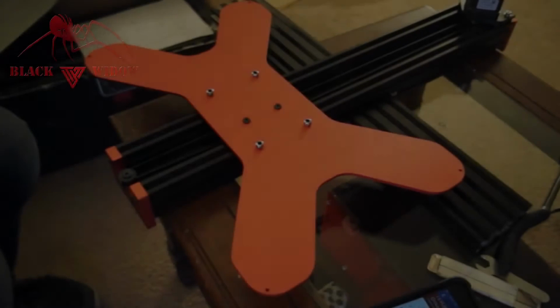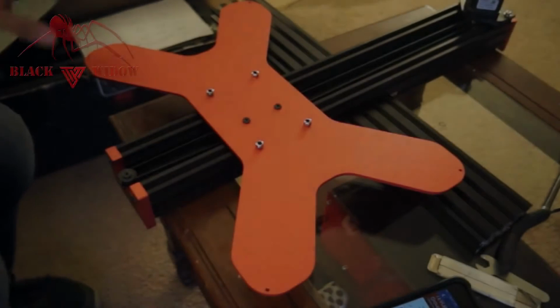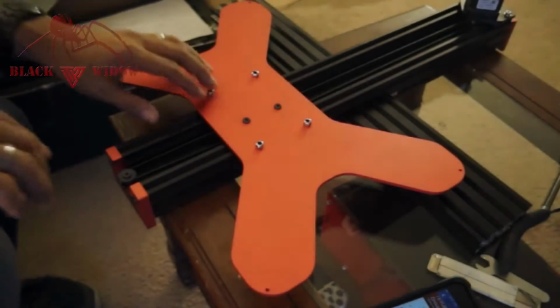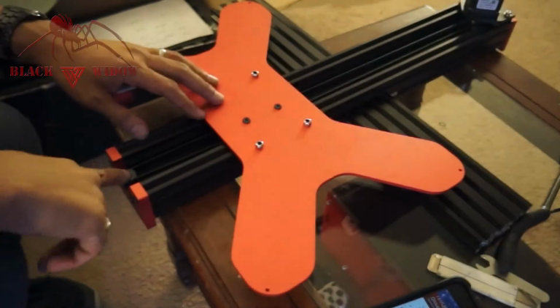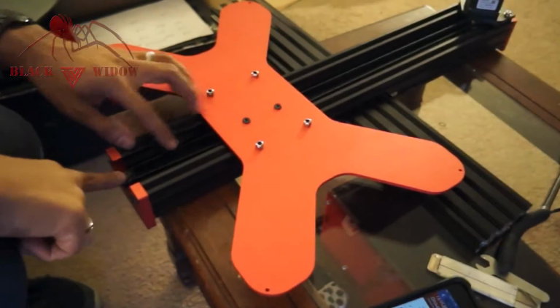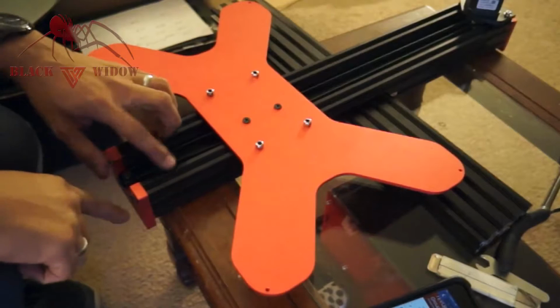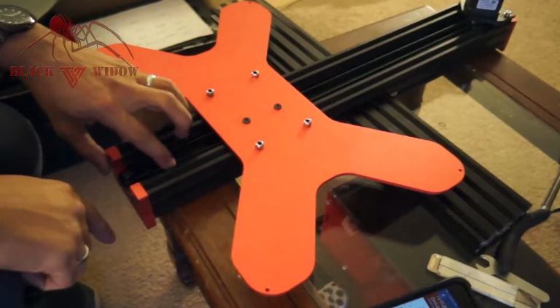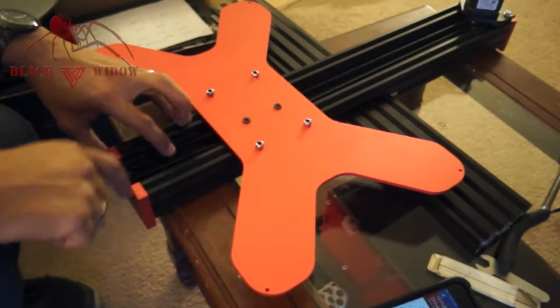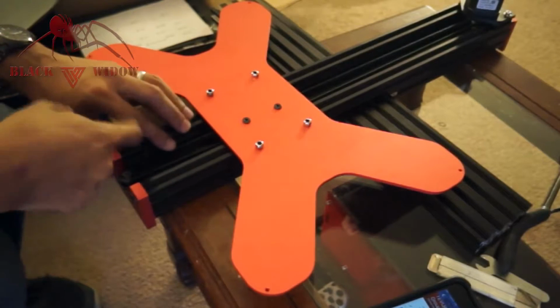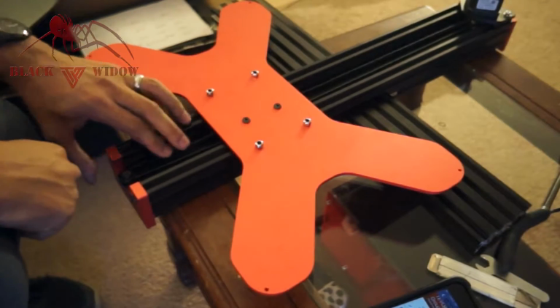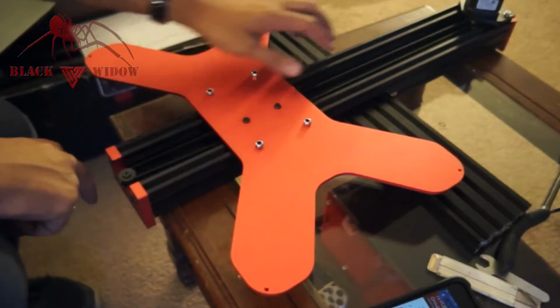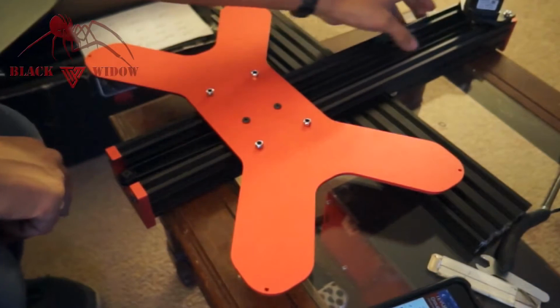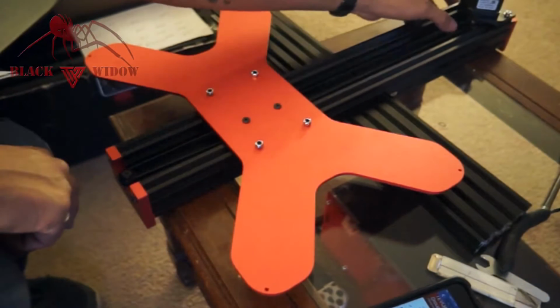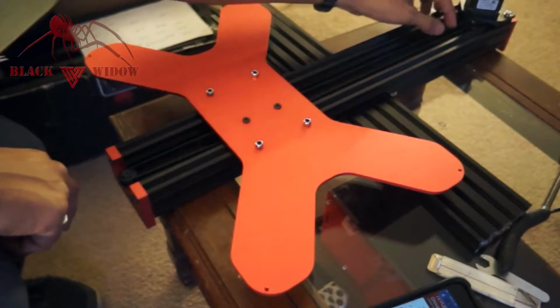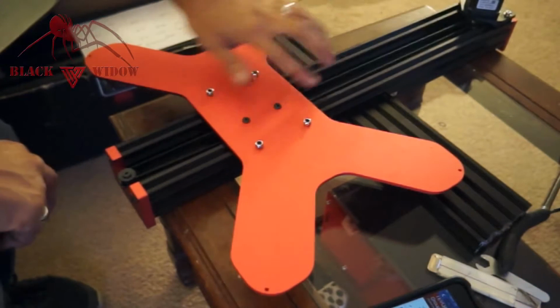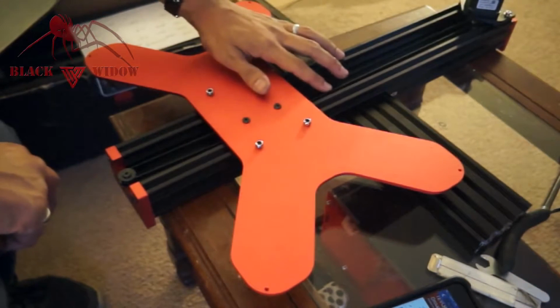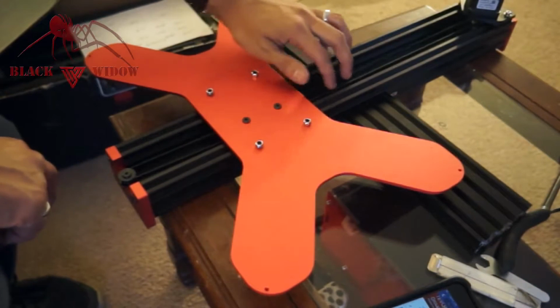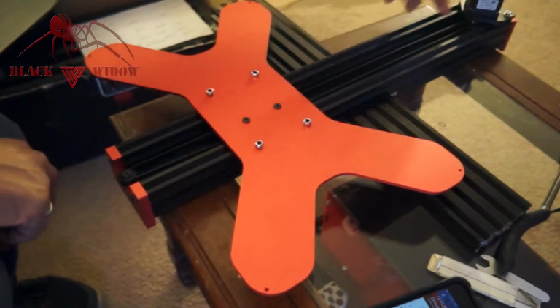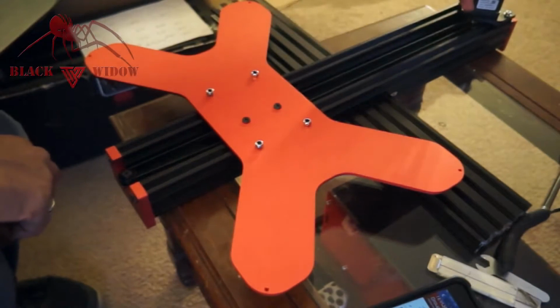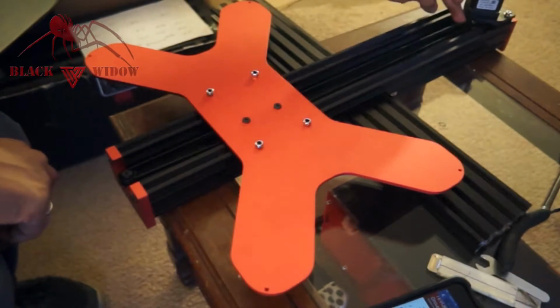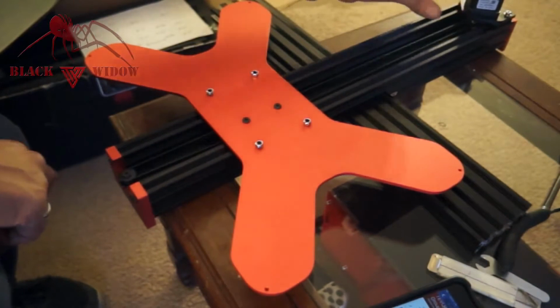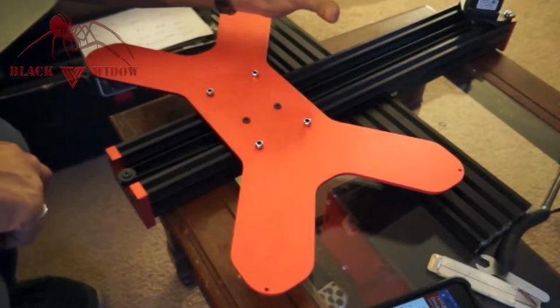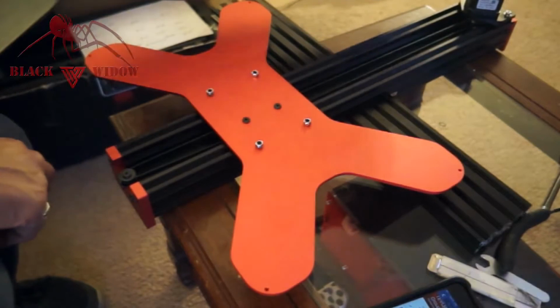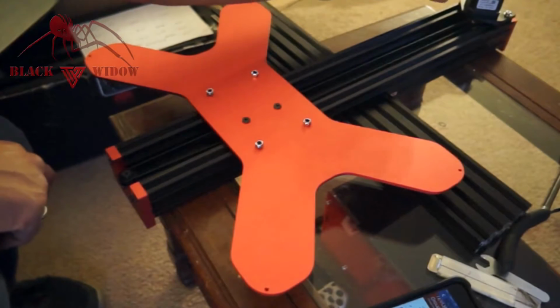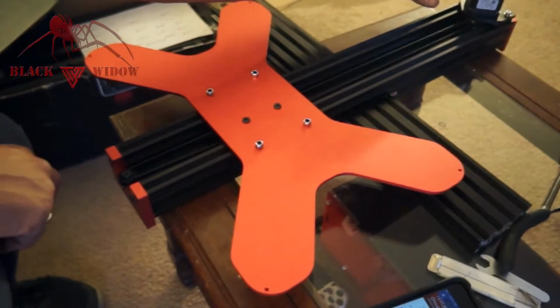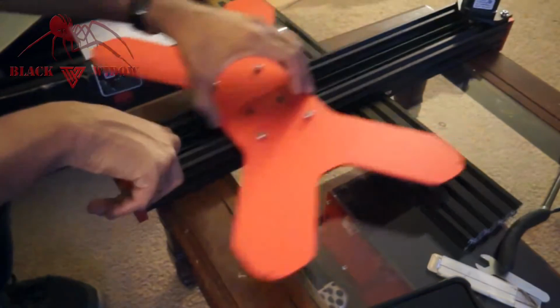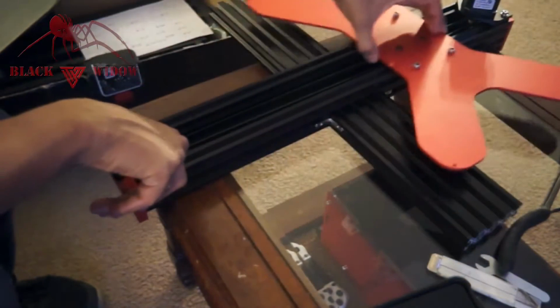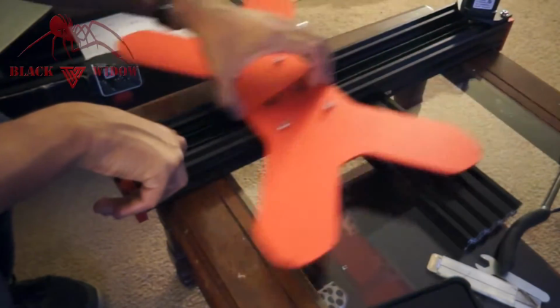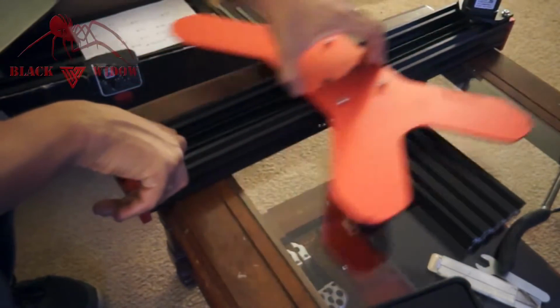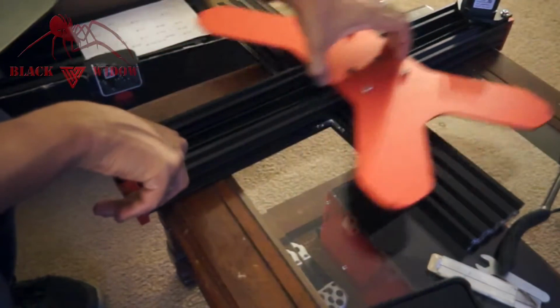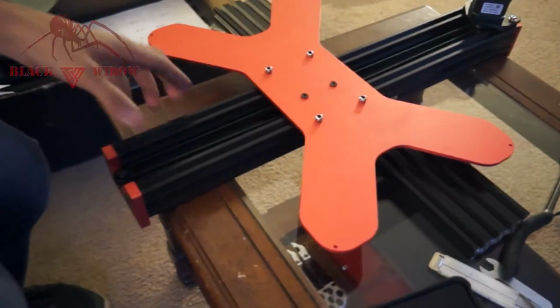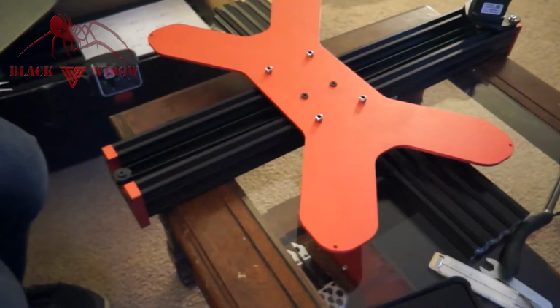All right guys, so now that you've got the pulley on there and the belt on there really tight by measuring it, putting this piece back in and then pushing it all the way back — it's really smooth. So now we're going to go ahead and move on to this part here.